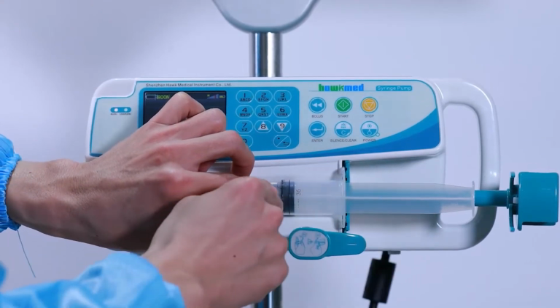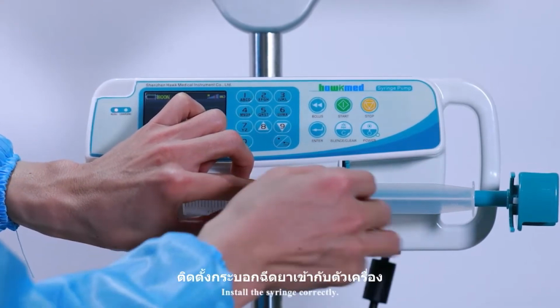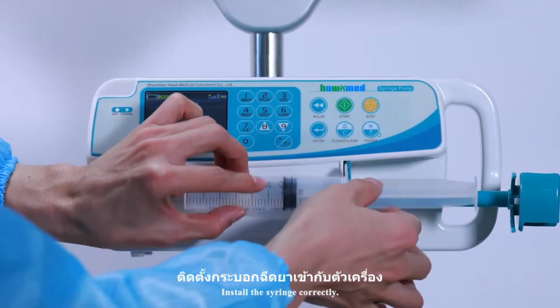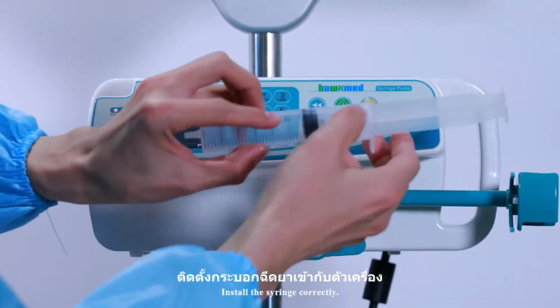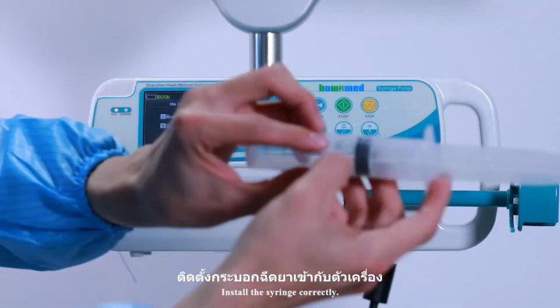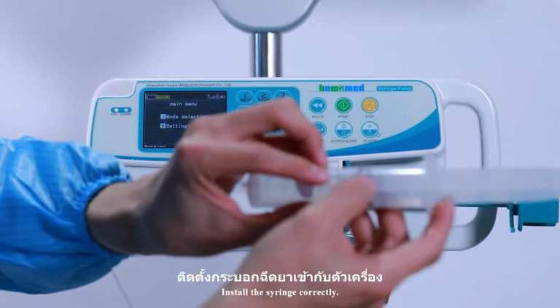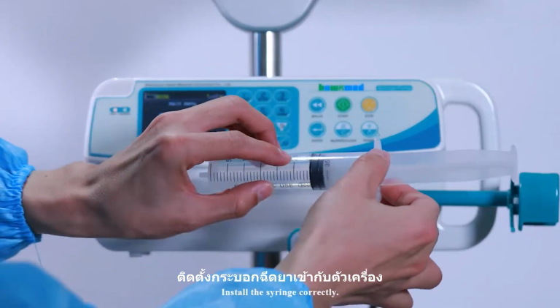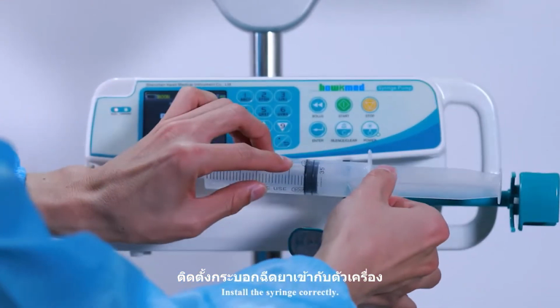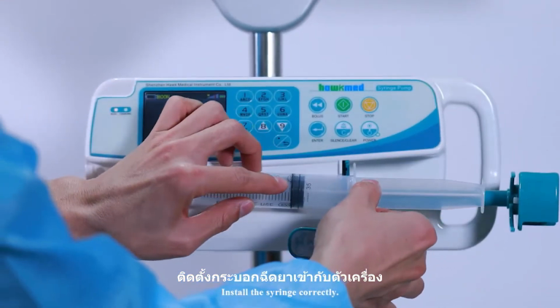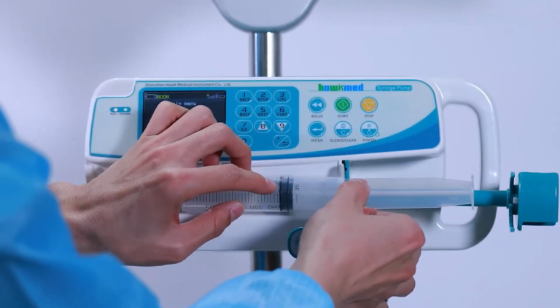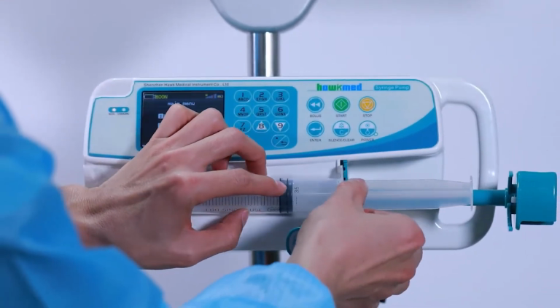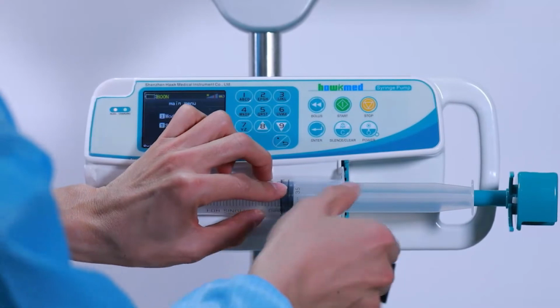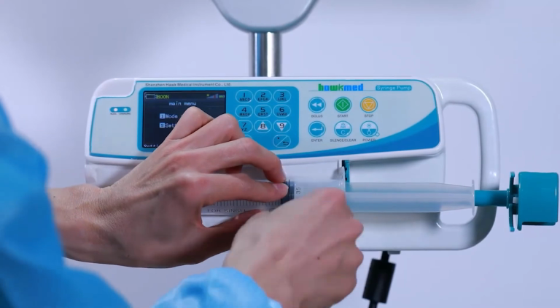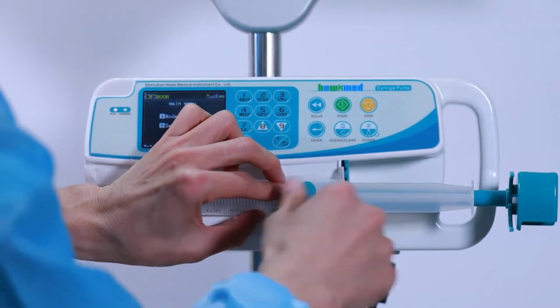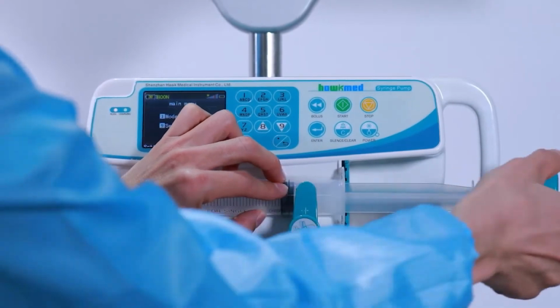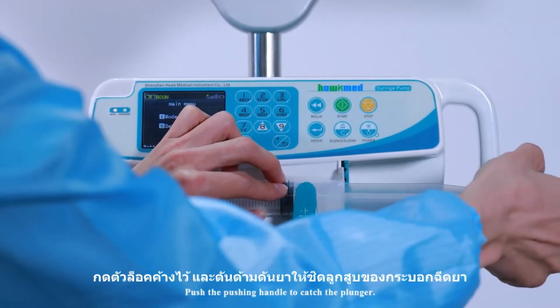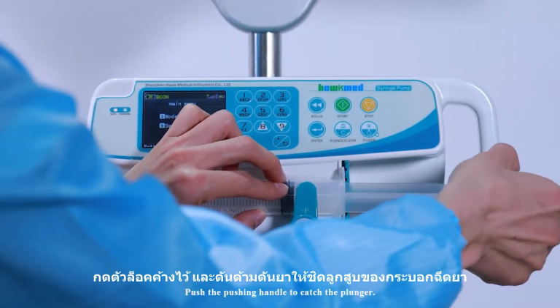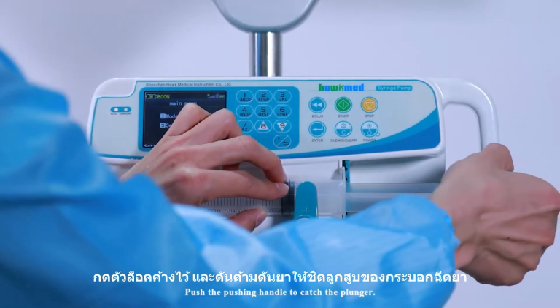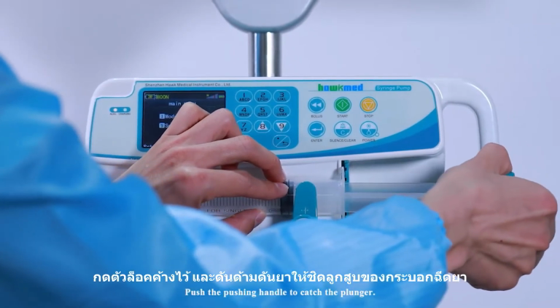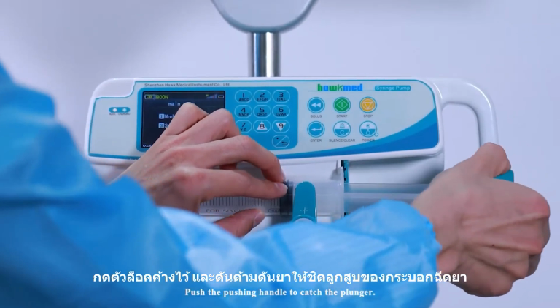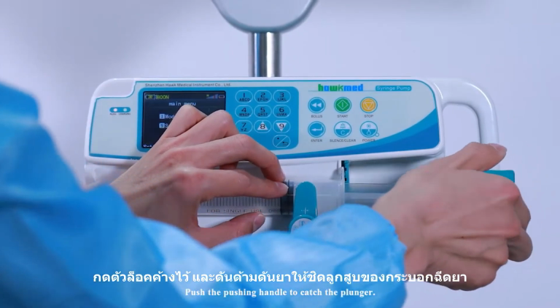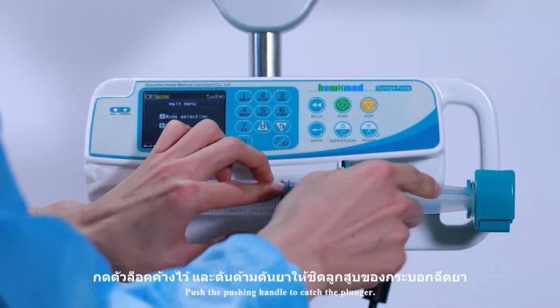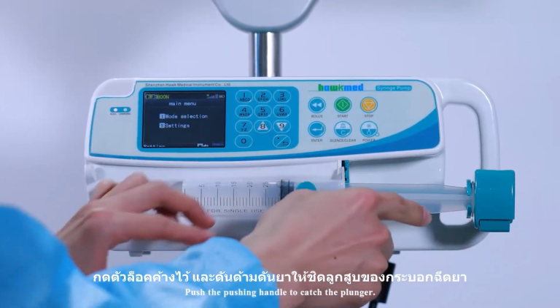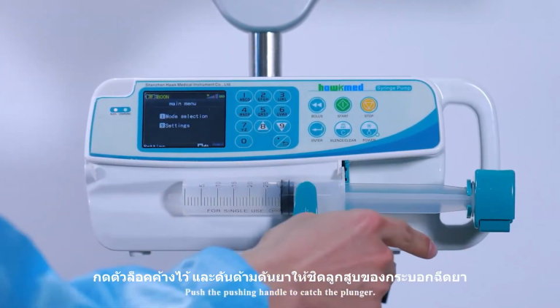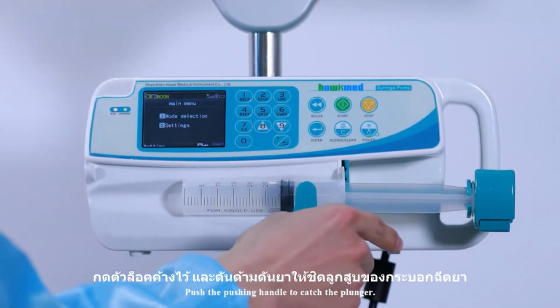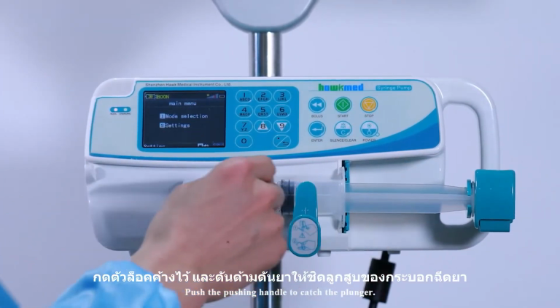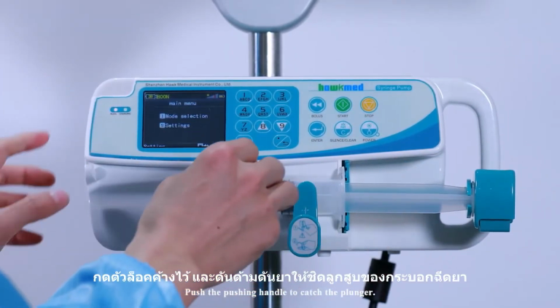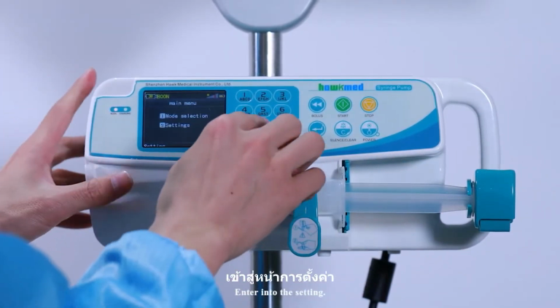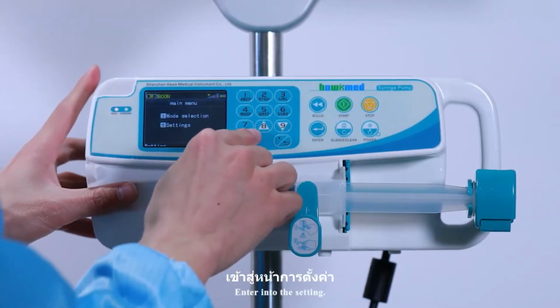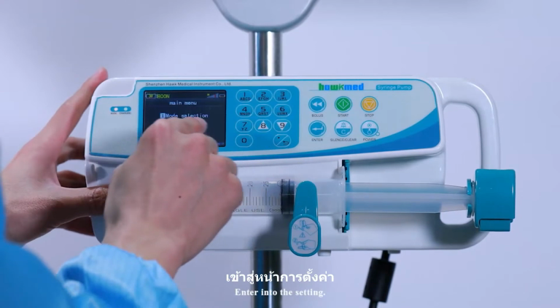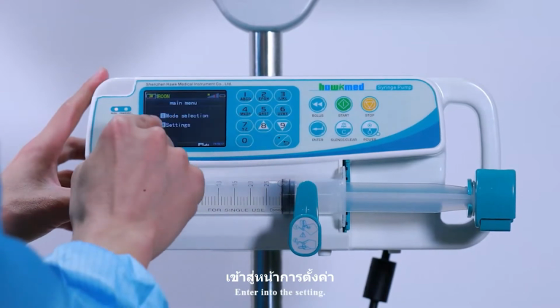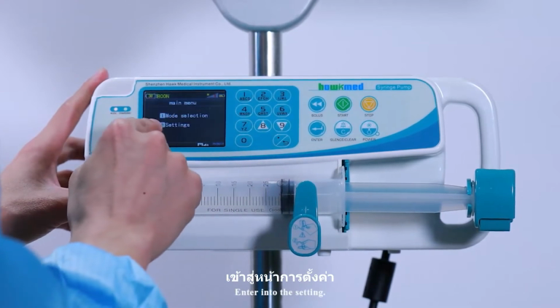Install the syringe correctly. Push the pushing handle to catch the plunger. Then enter into the settings menu.